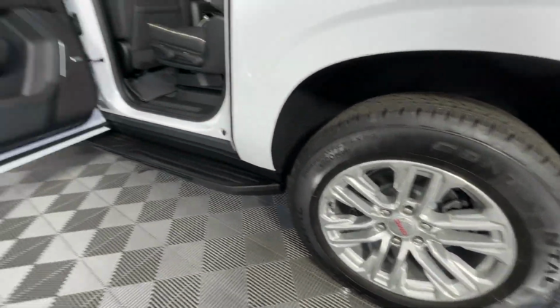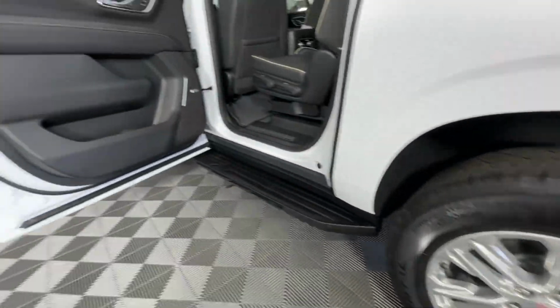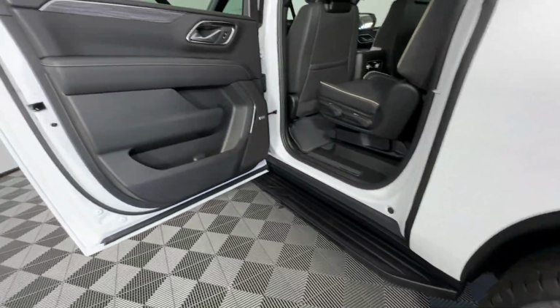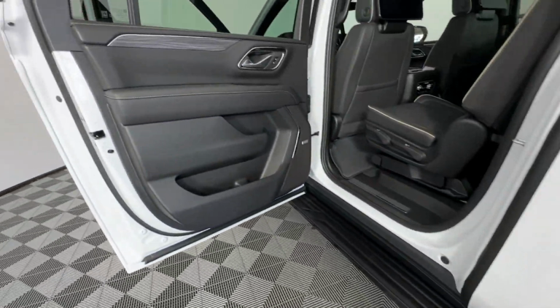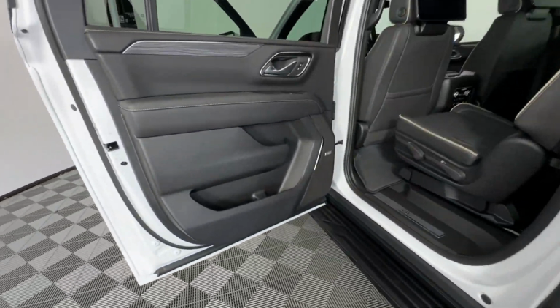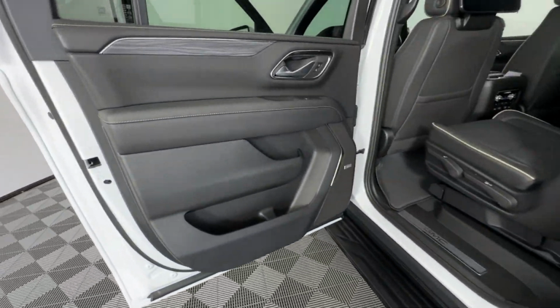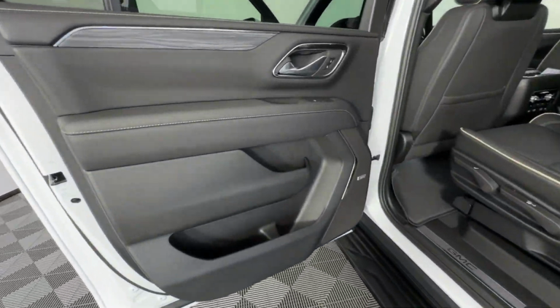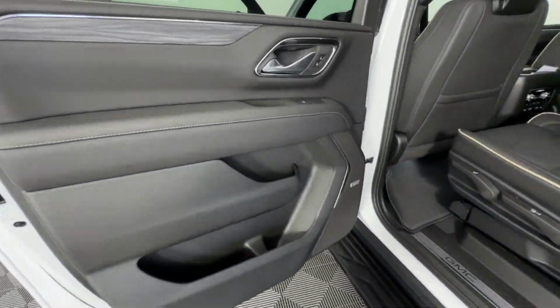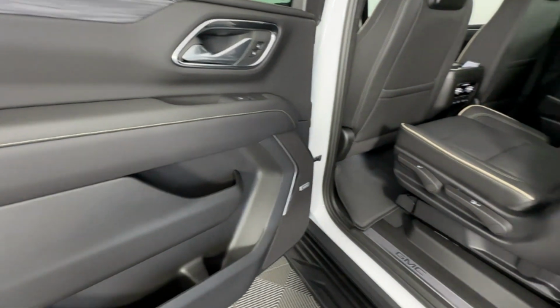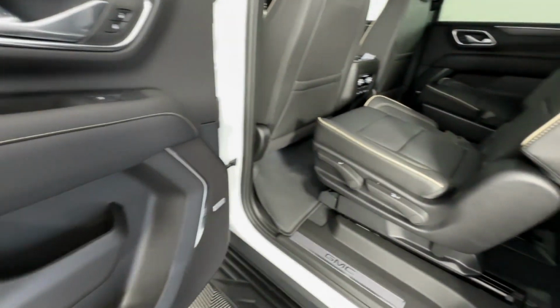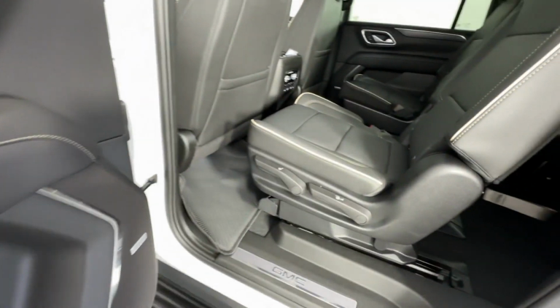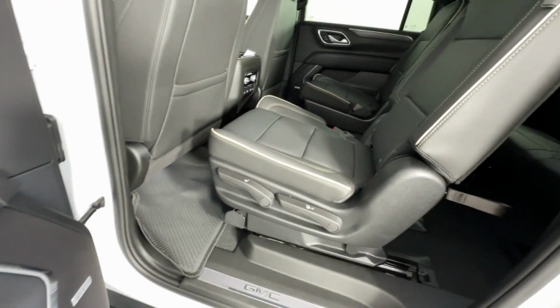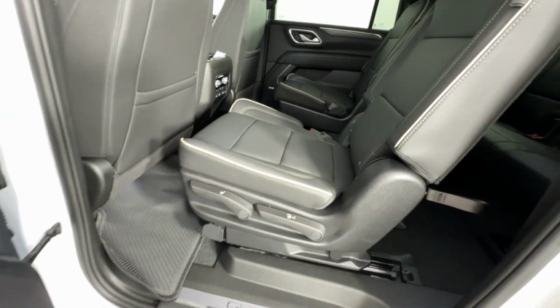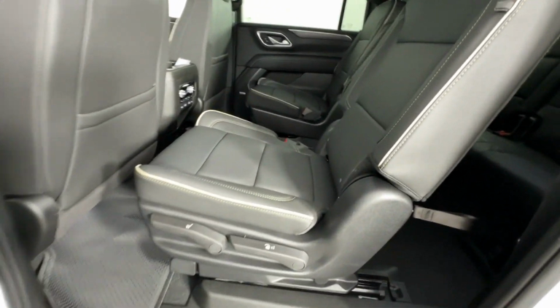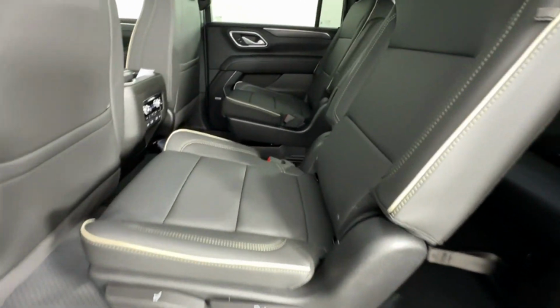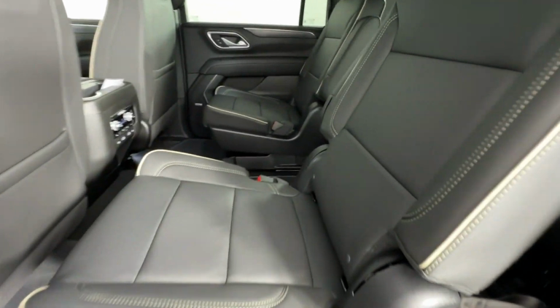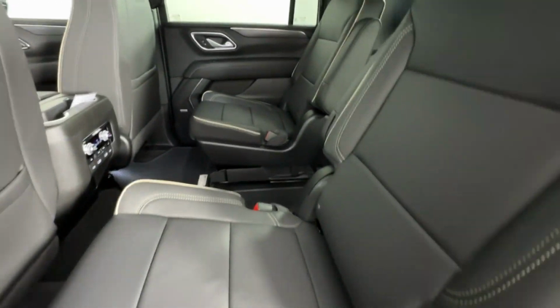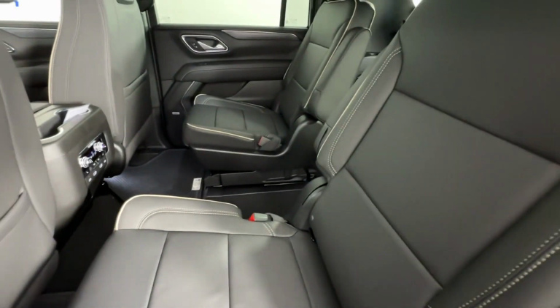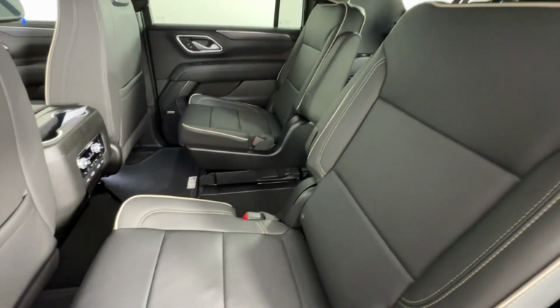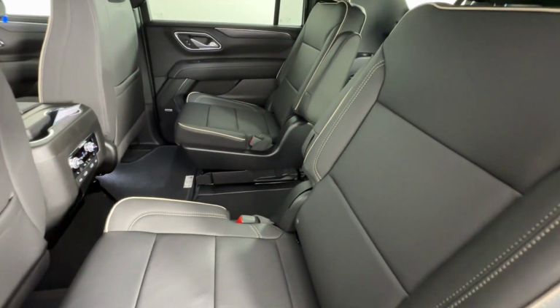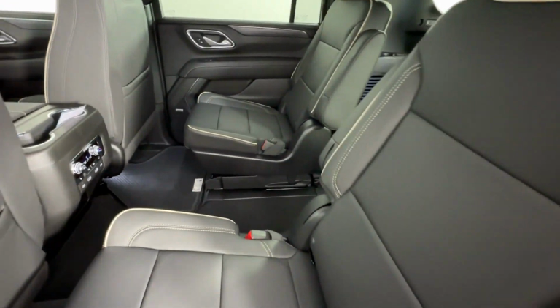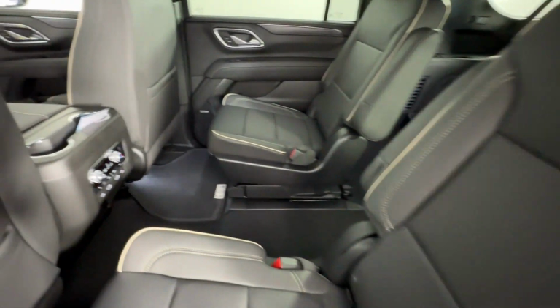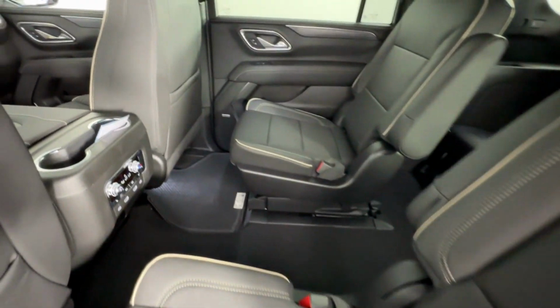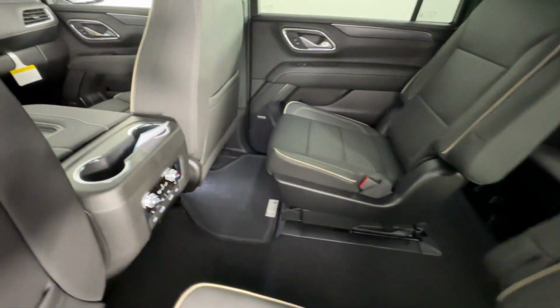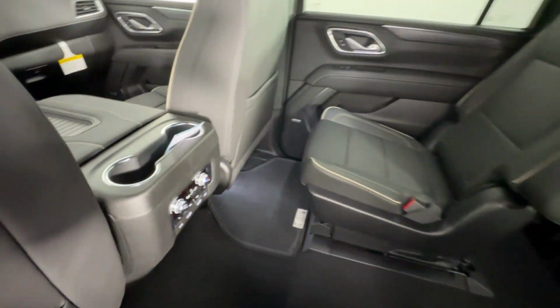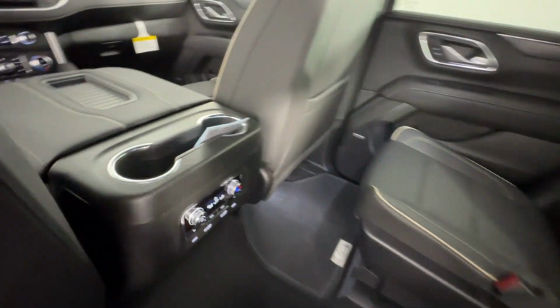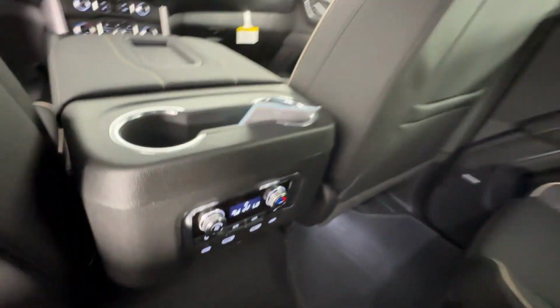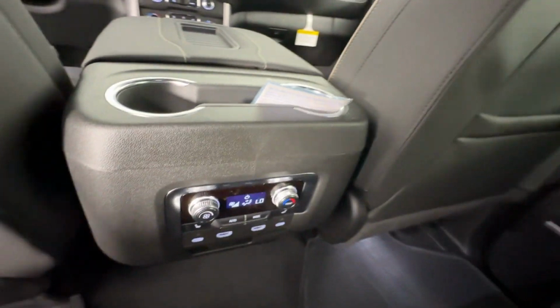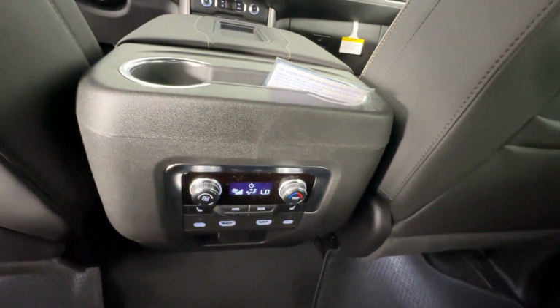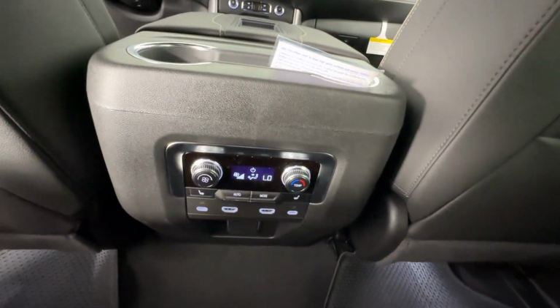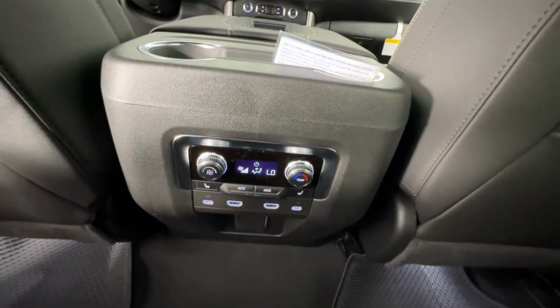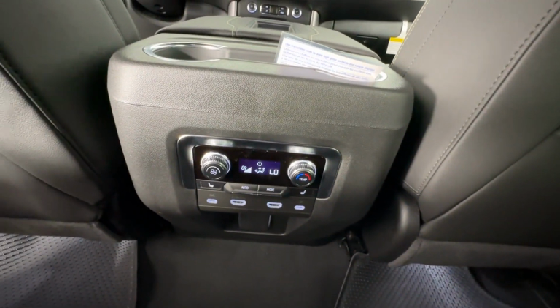Heated Side View Mirrors, Leather Seats, Backup Camera, Passenger Seat Adjustable Lumbar Support. Get into the car of your dreams today. Visit us.